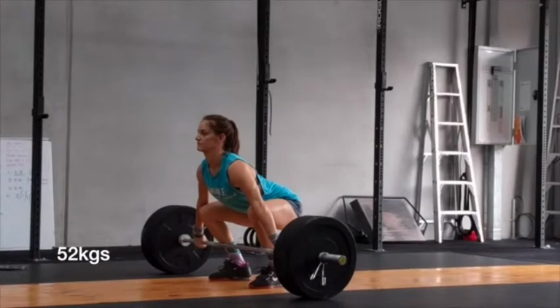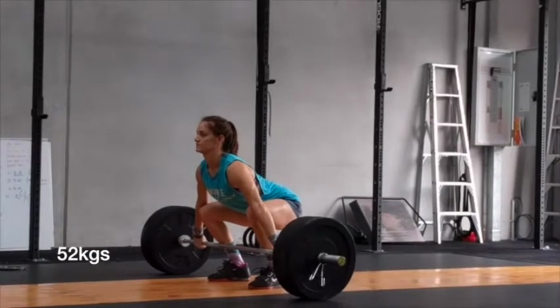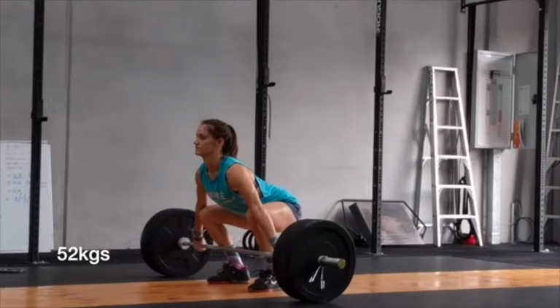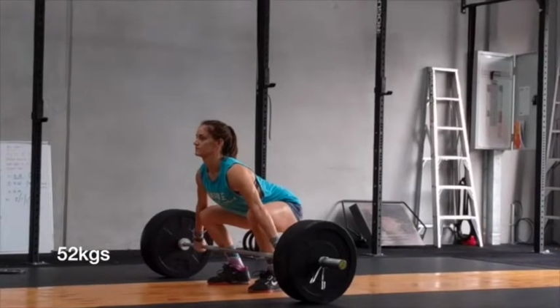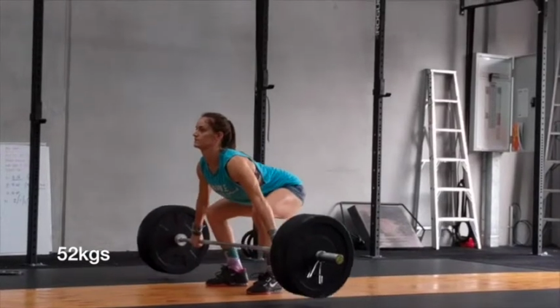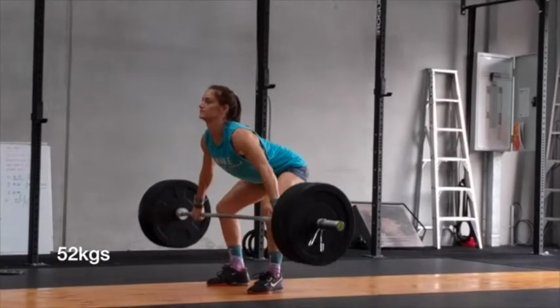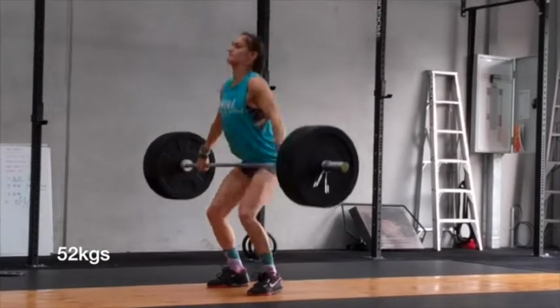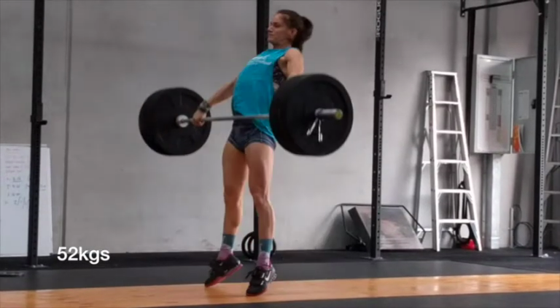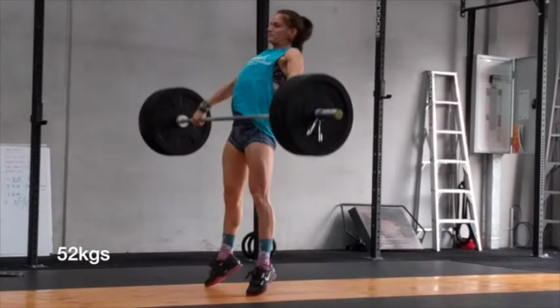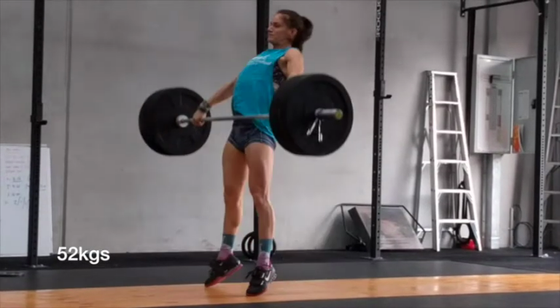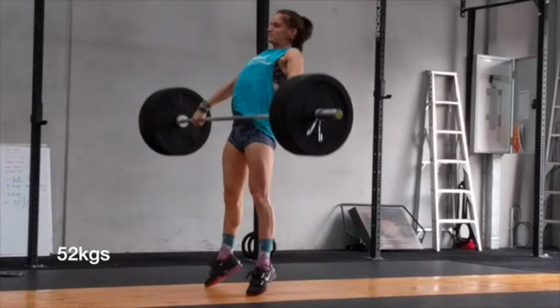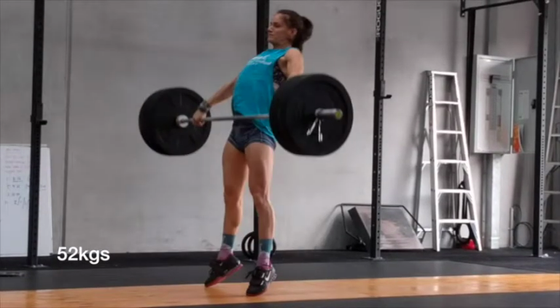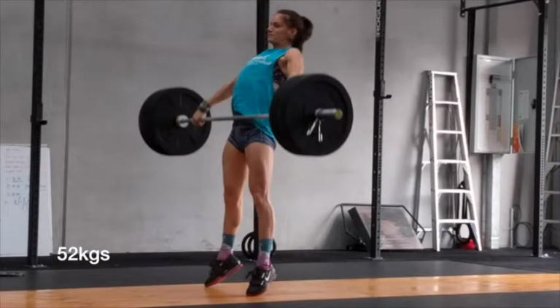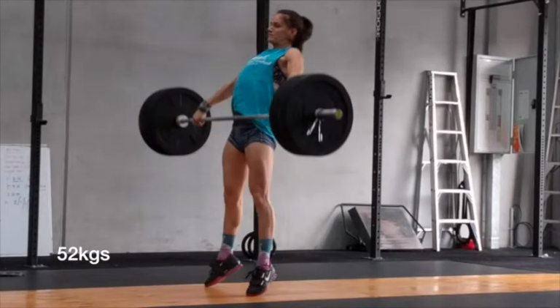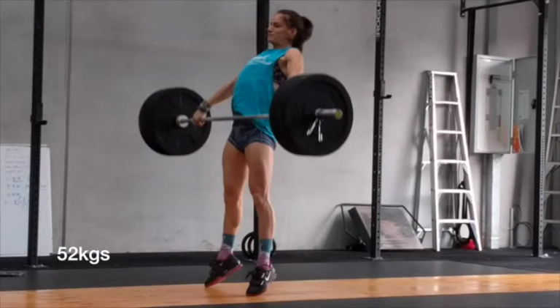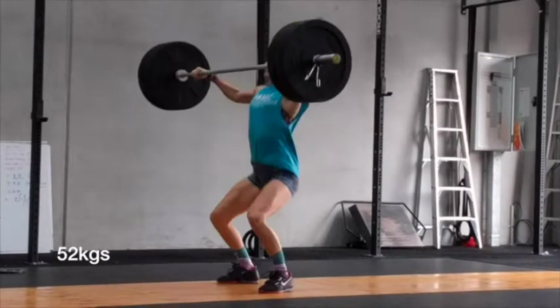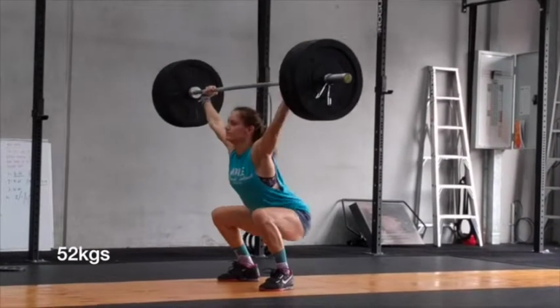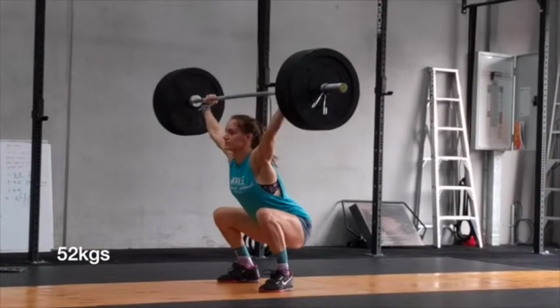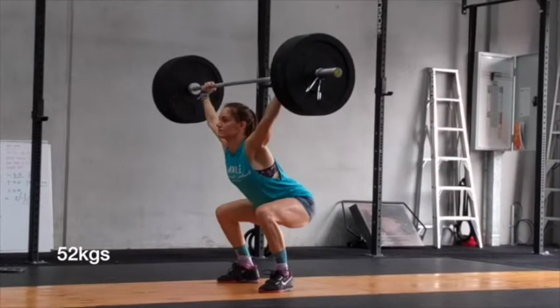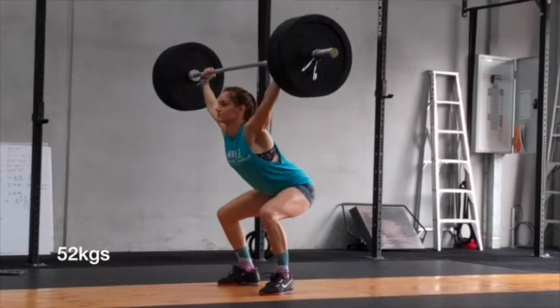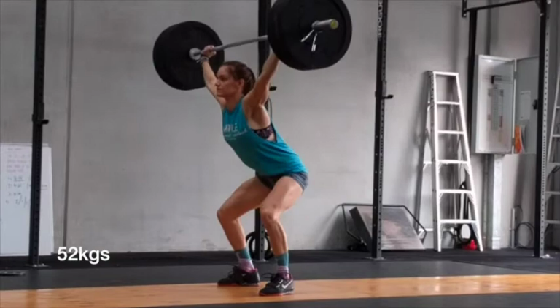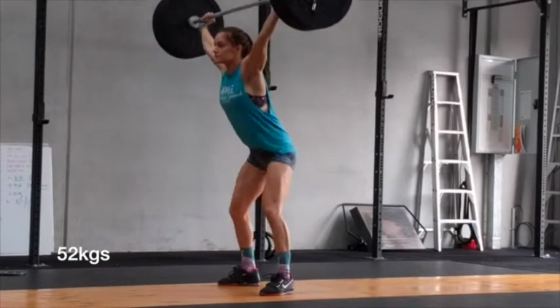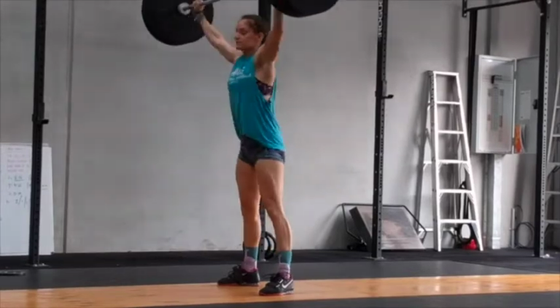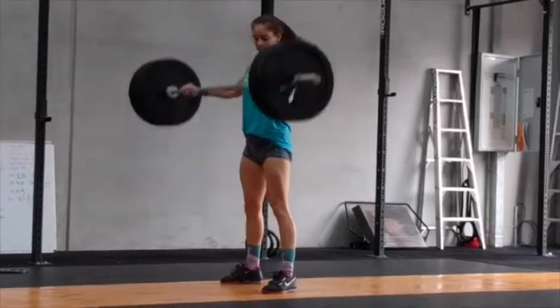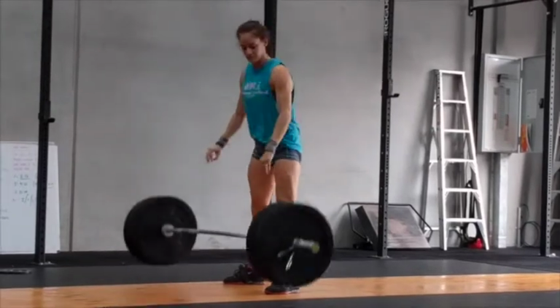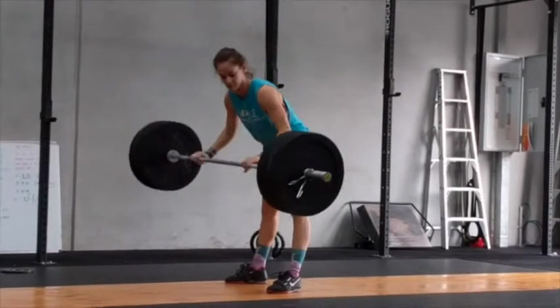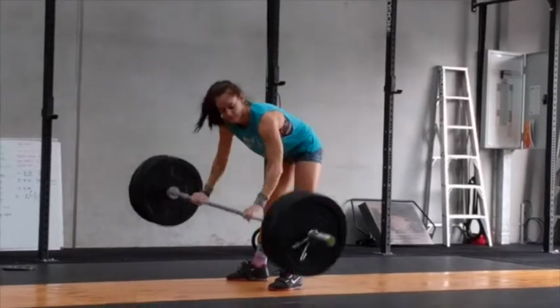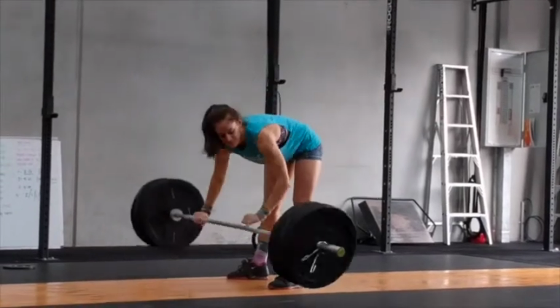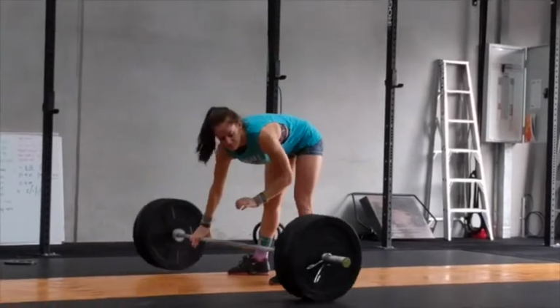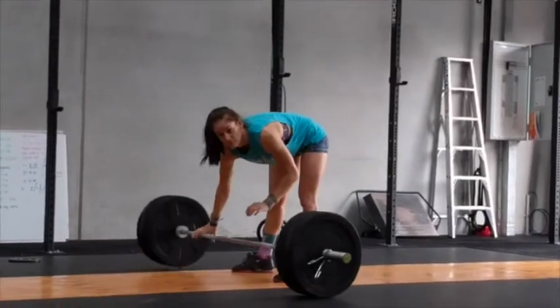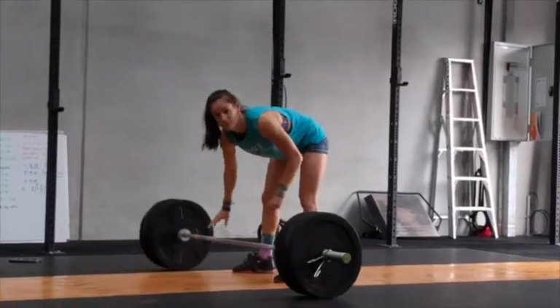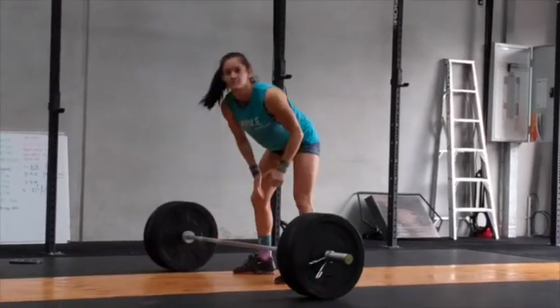So in summary guys, remember to focus on your leg drive, finish nice and tall, and catch strong overhead. Thanks.